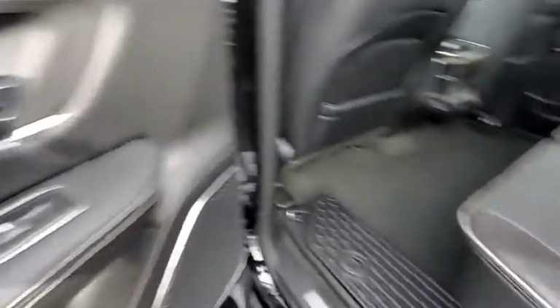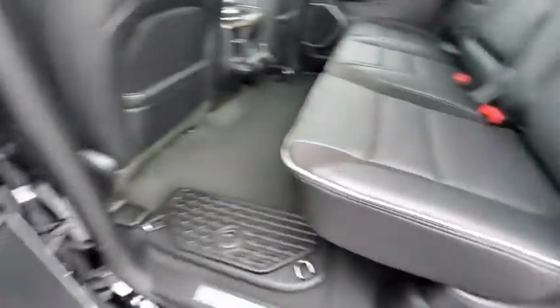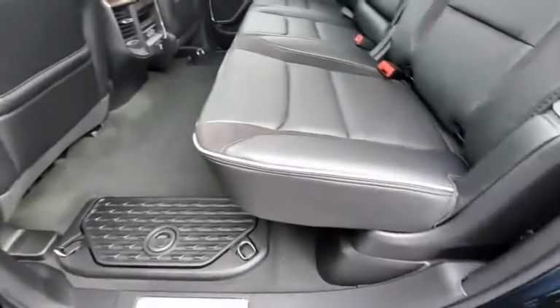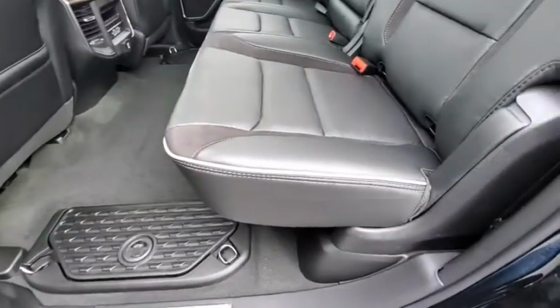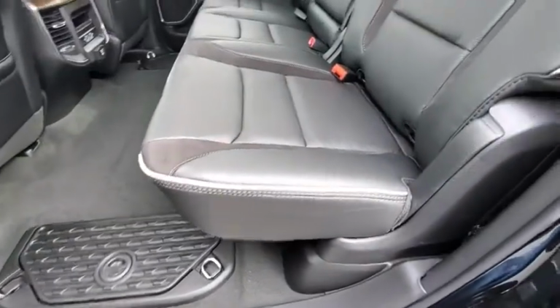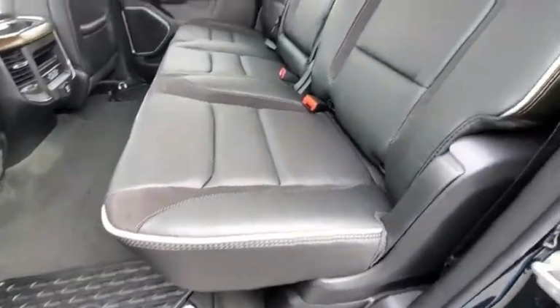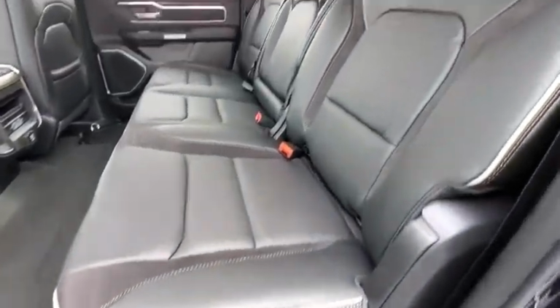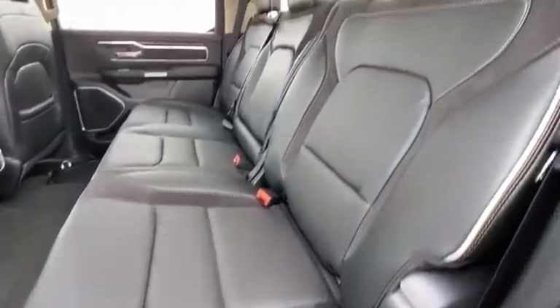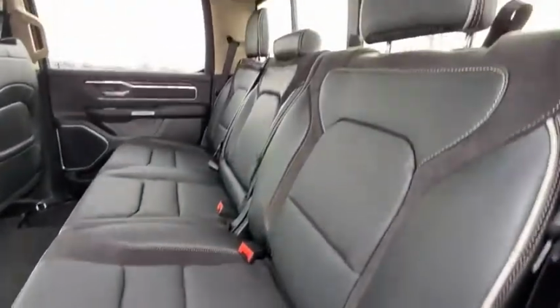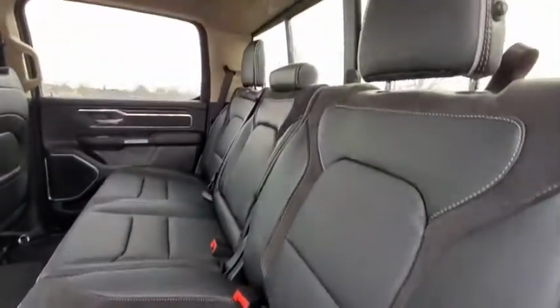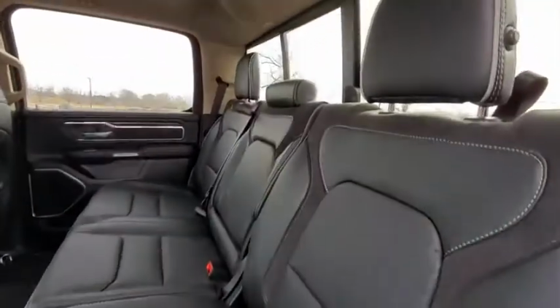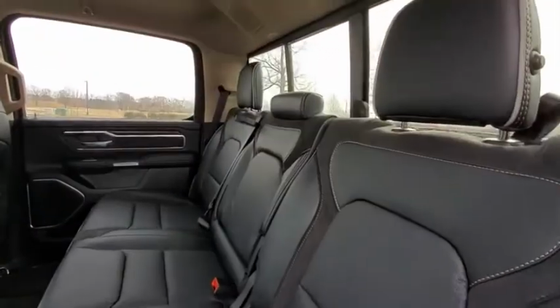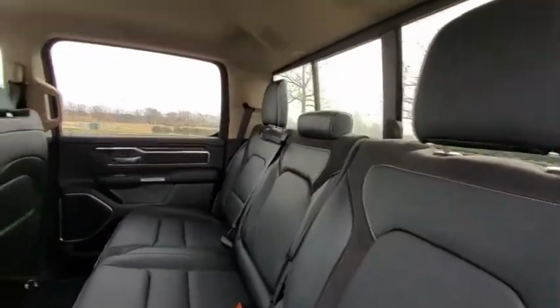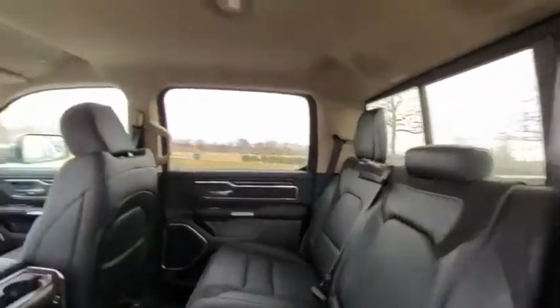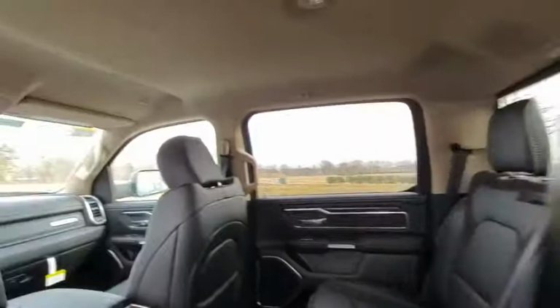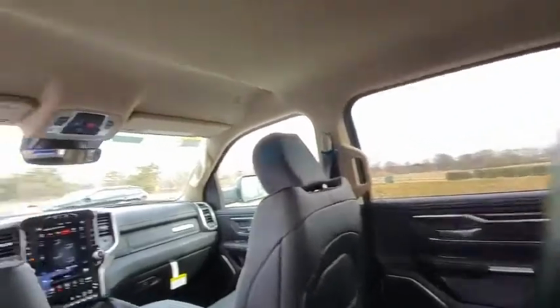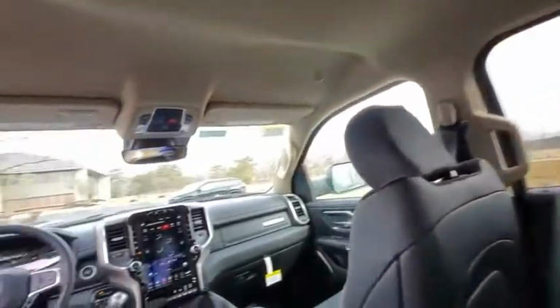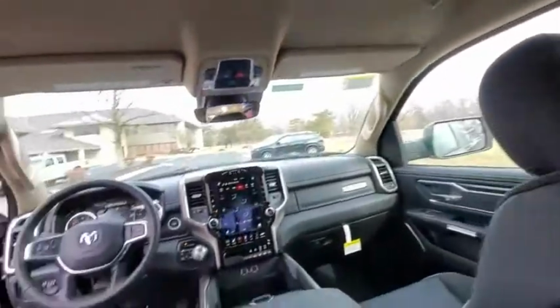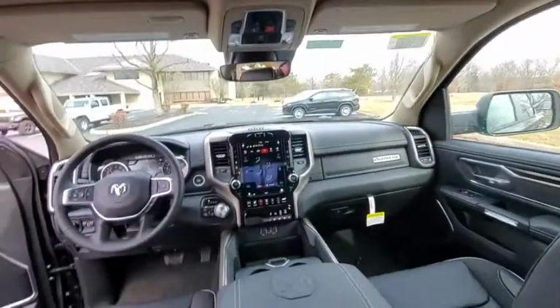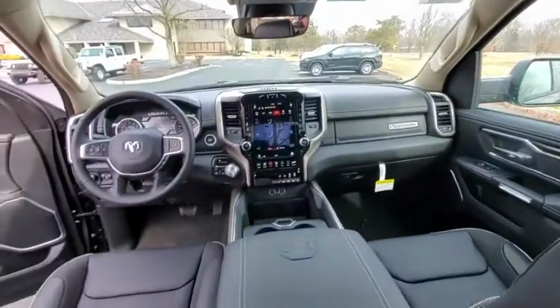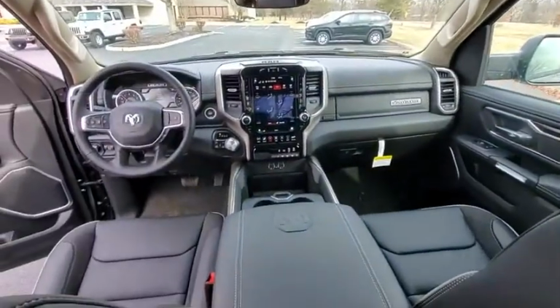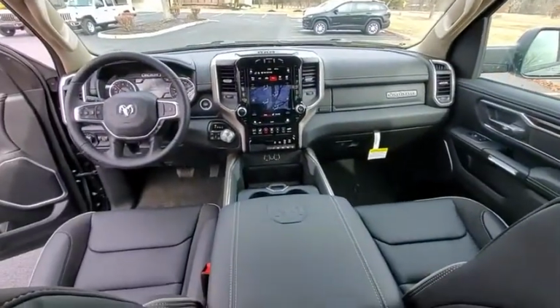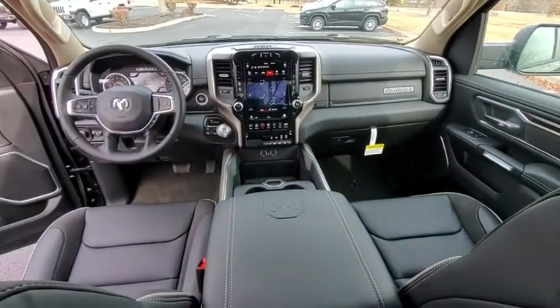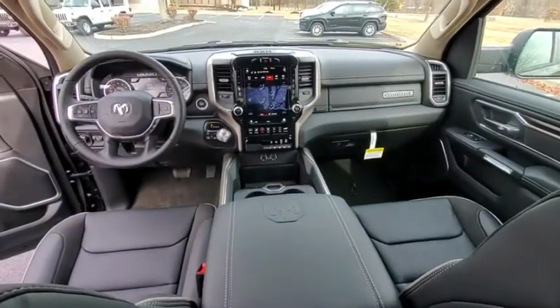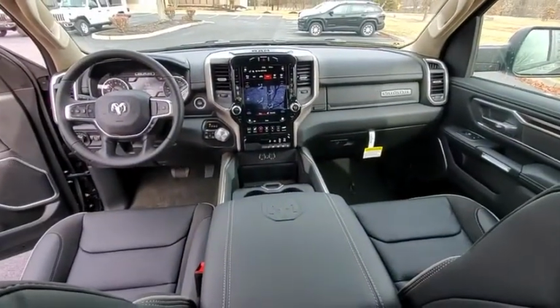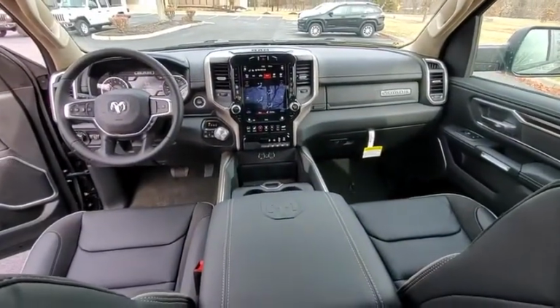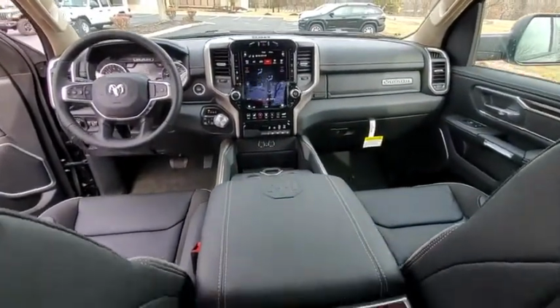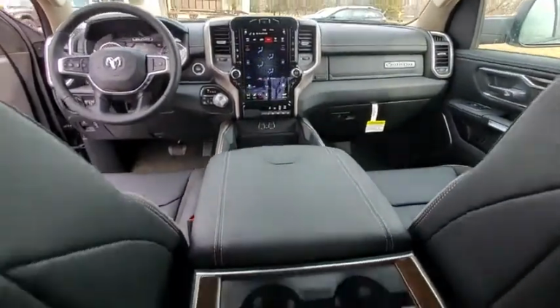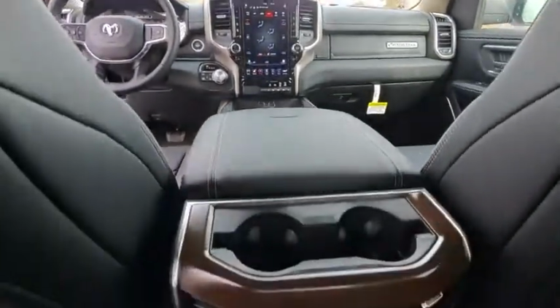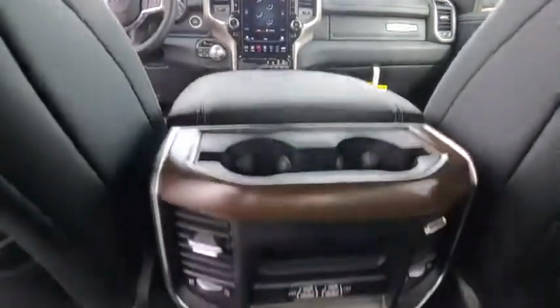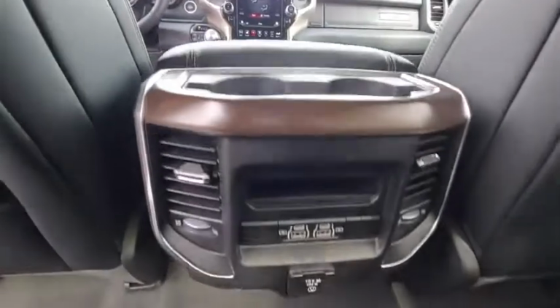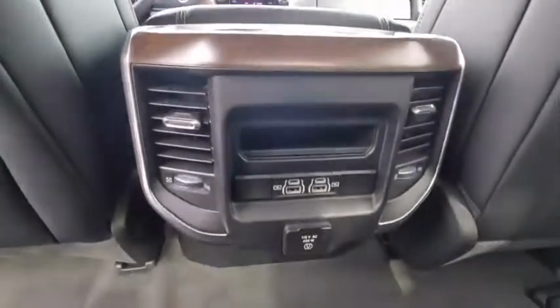Trip computer, fog lights, electronic stability control, heated front seats, heated steering wheel, security system, compass, rear window defroster, Sirius satellite radio.